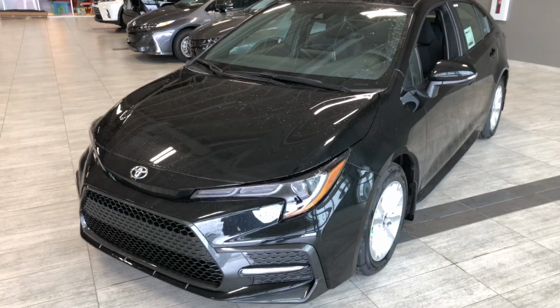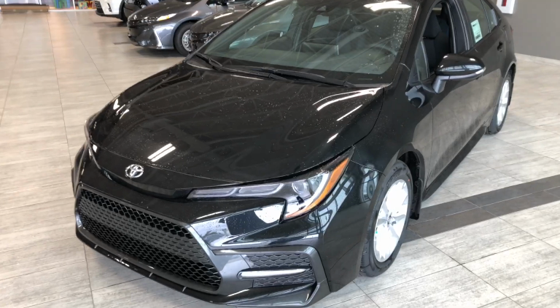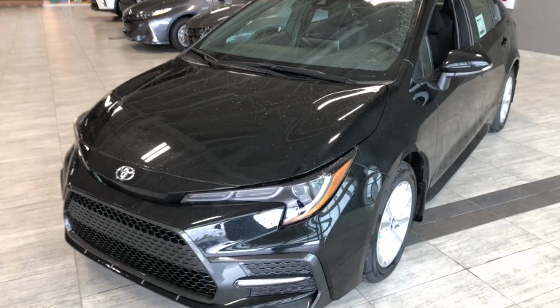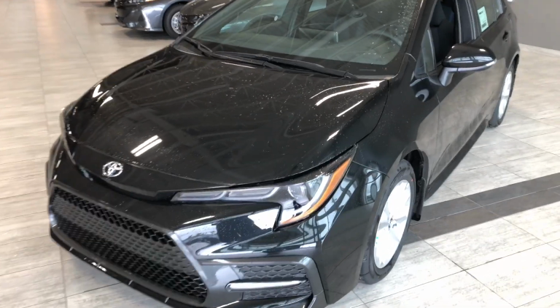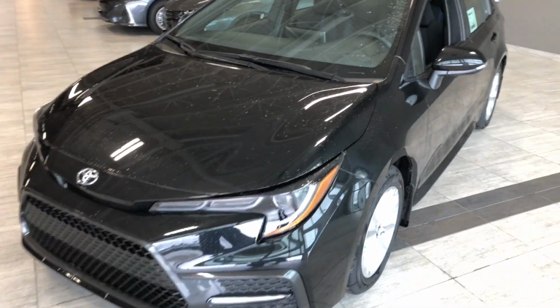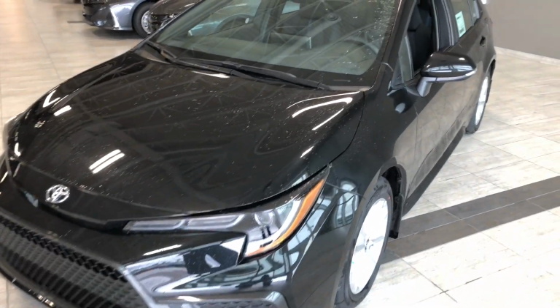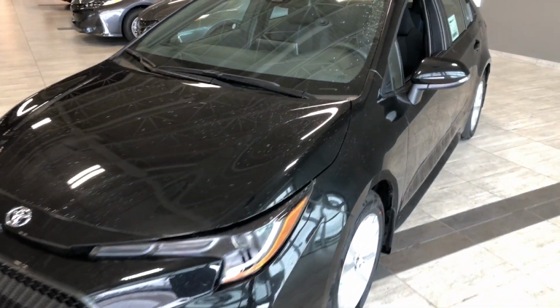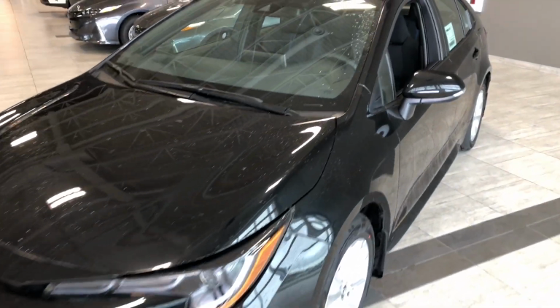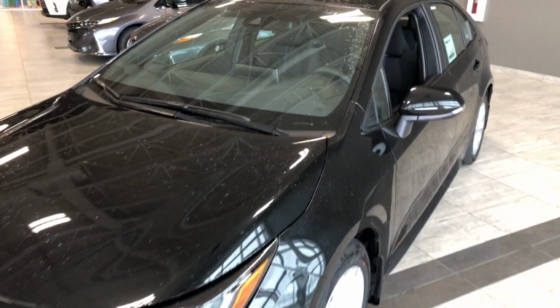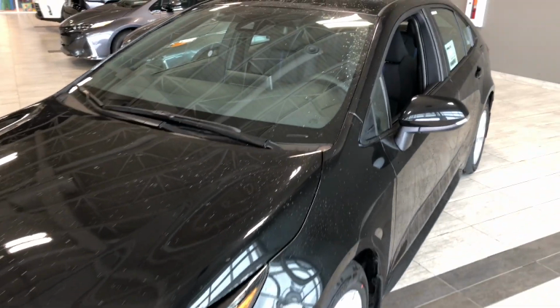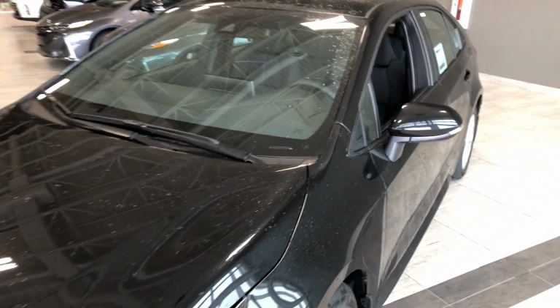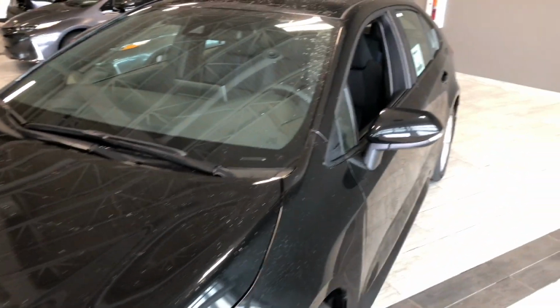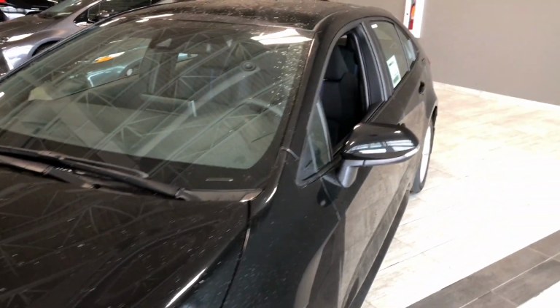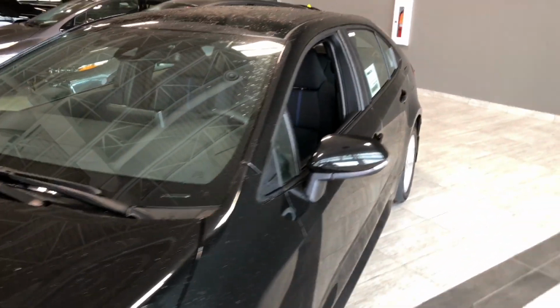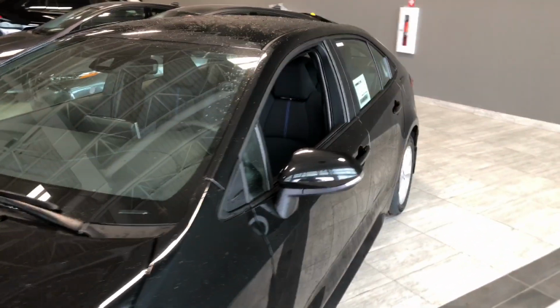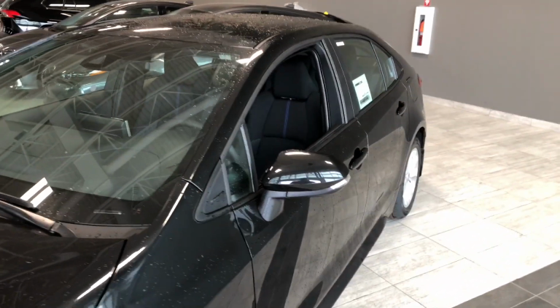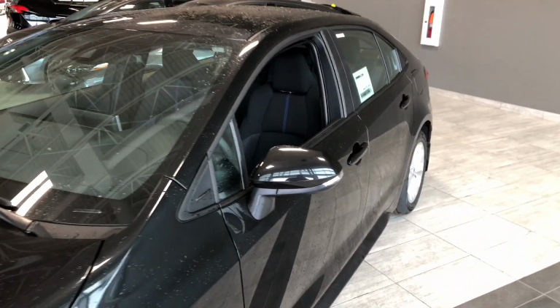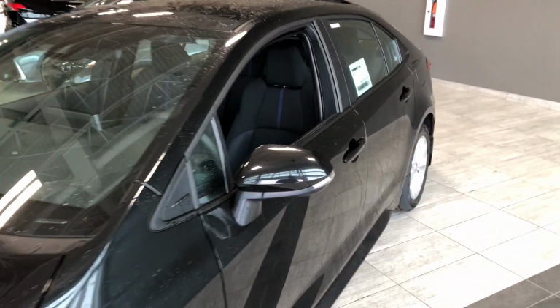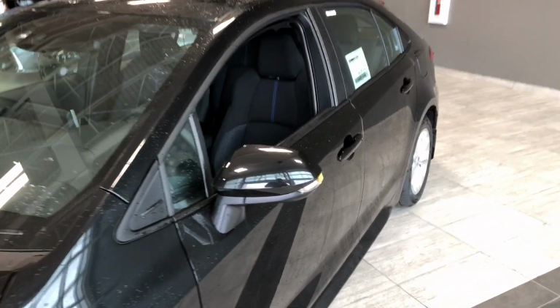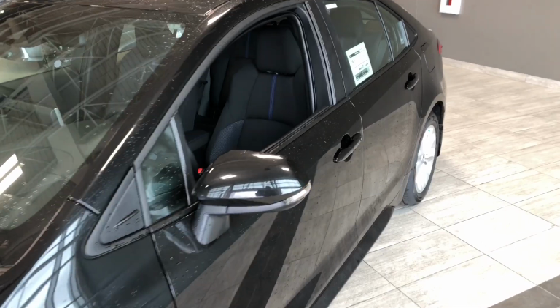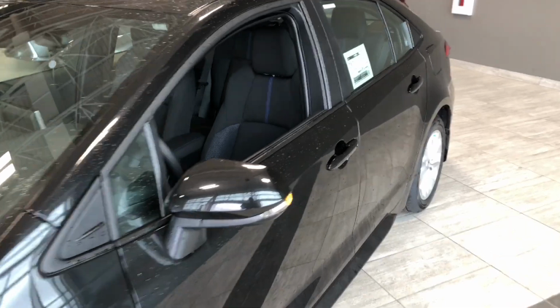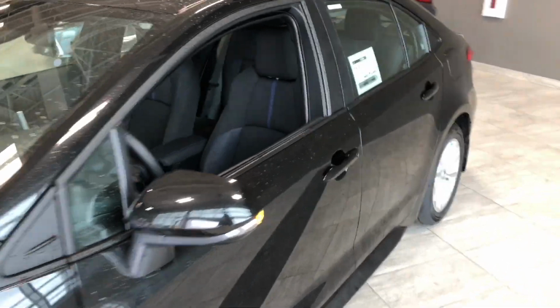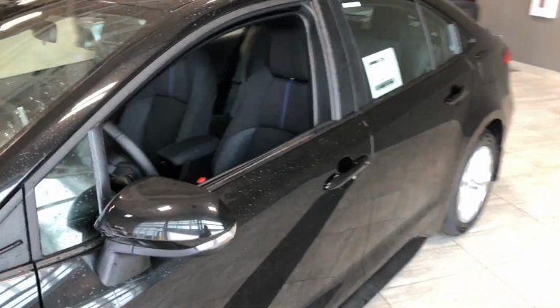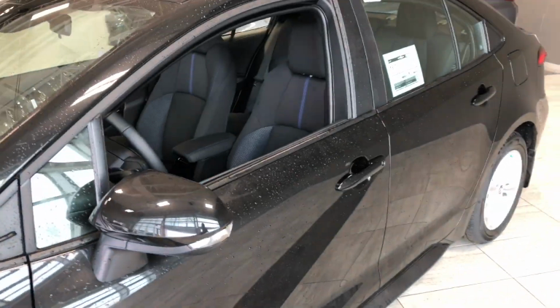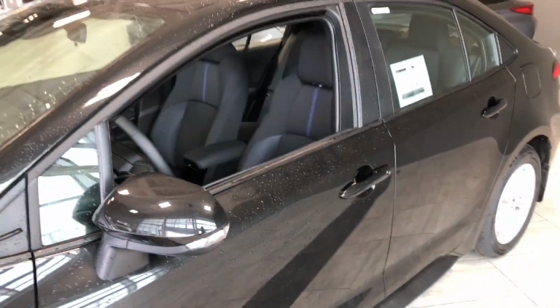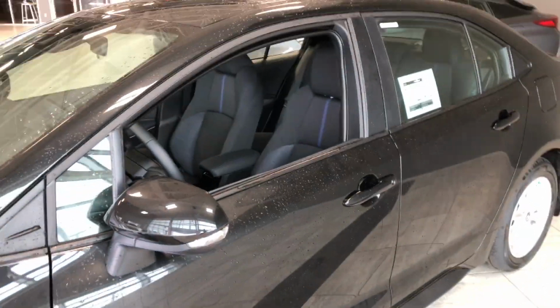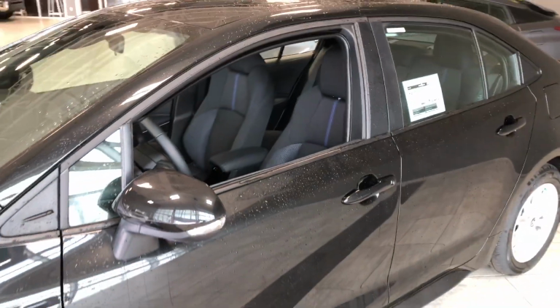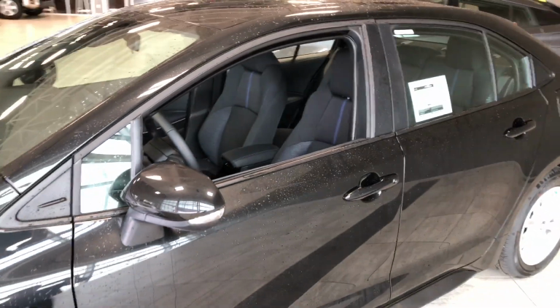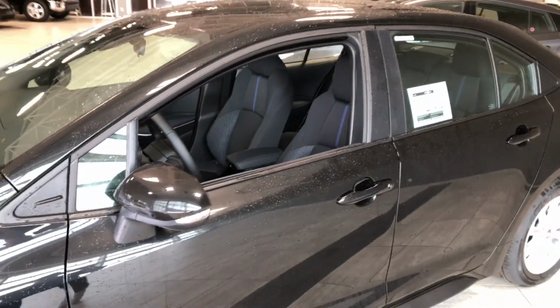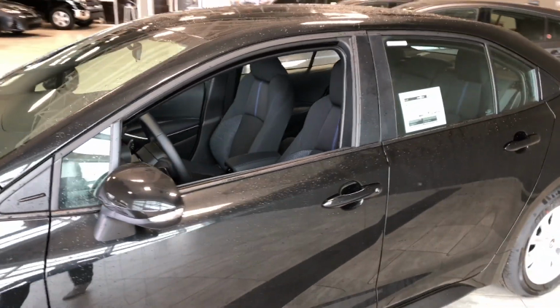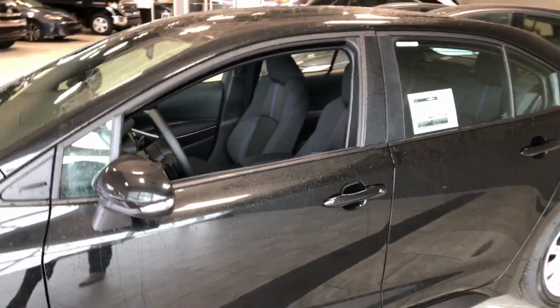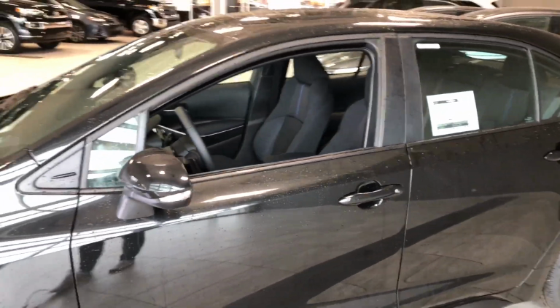Some of the great exterior features we have on this Corolla include turn signals on the side mirrors. We also have a proximity smart key system and a backup camera.